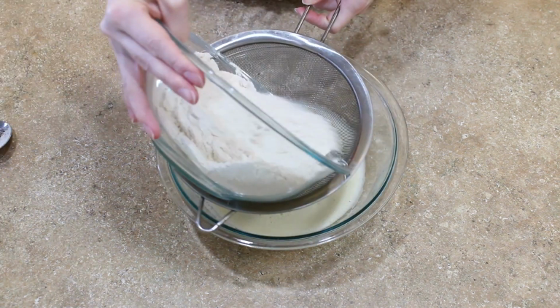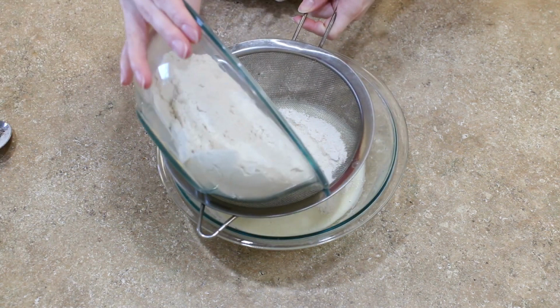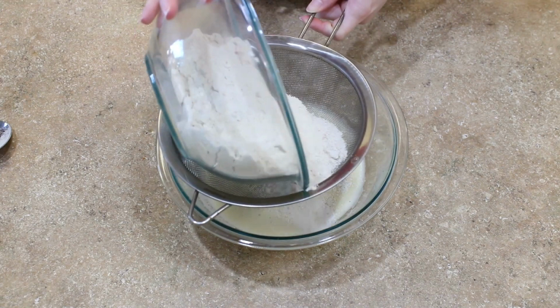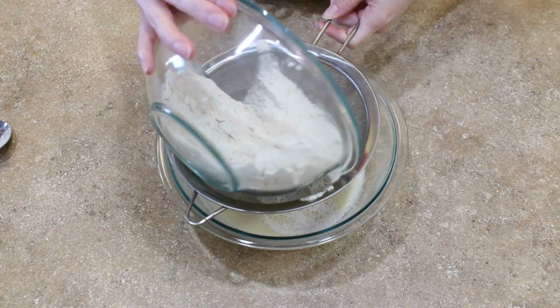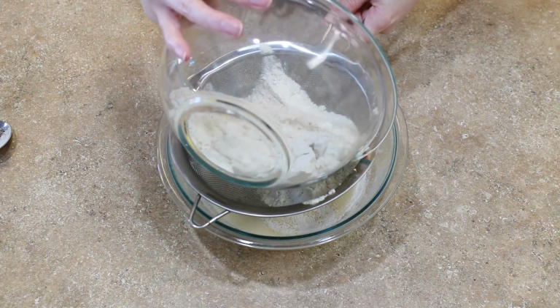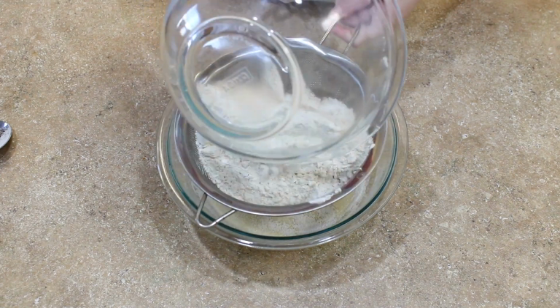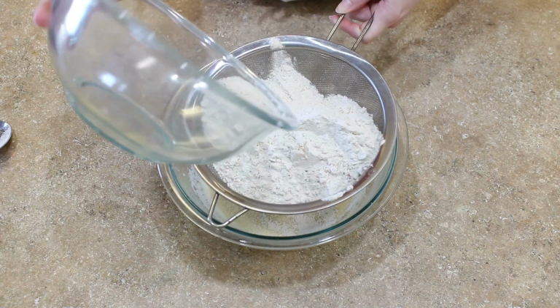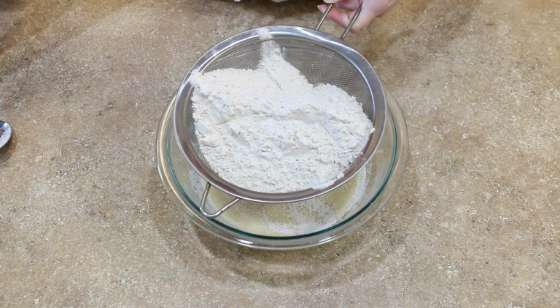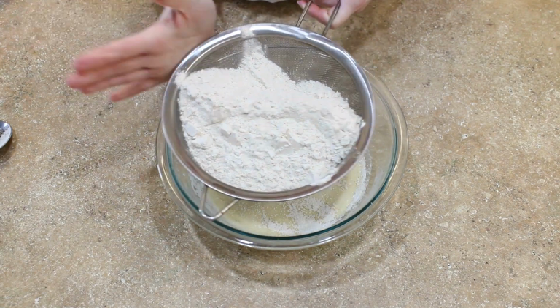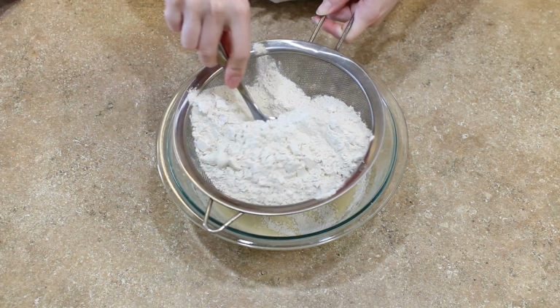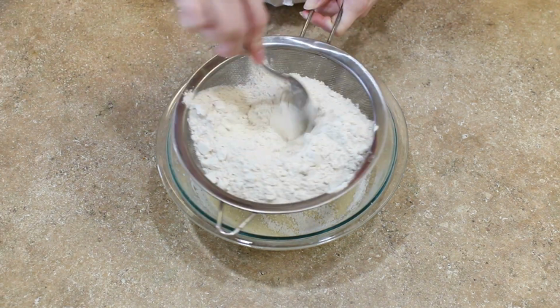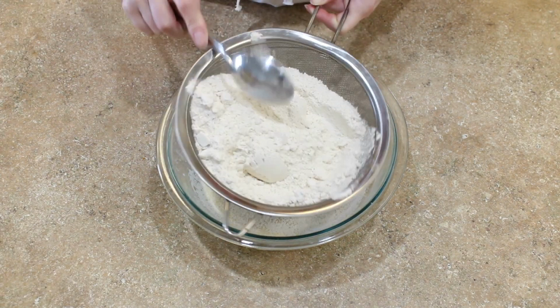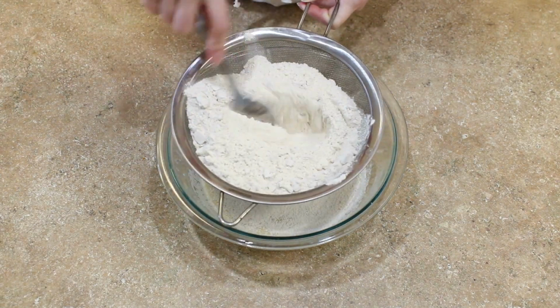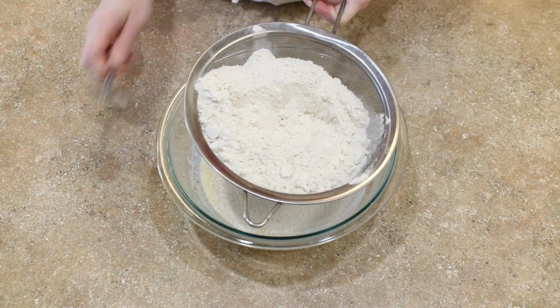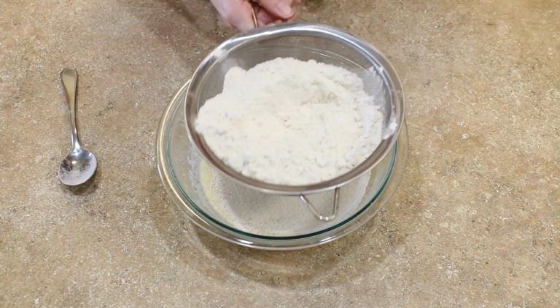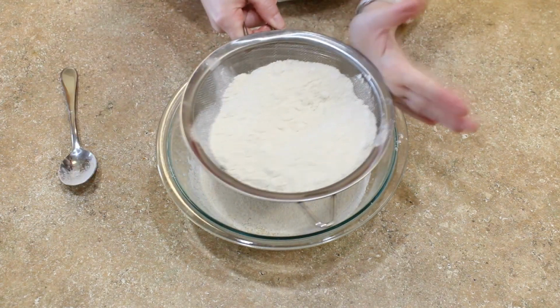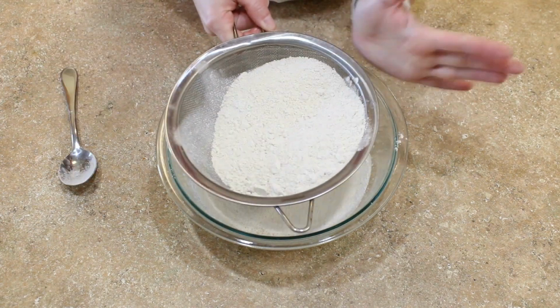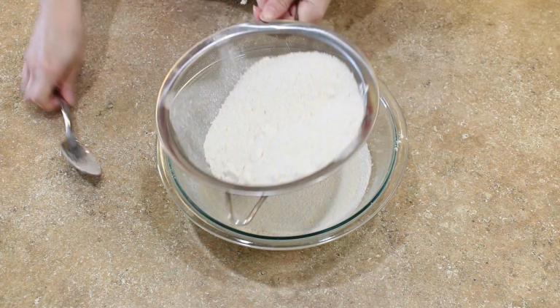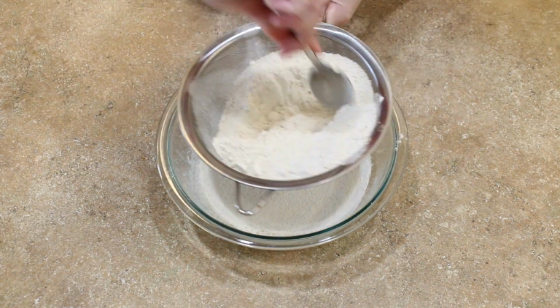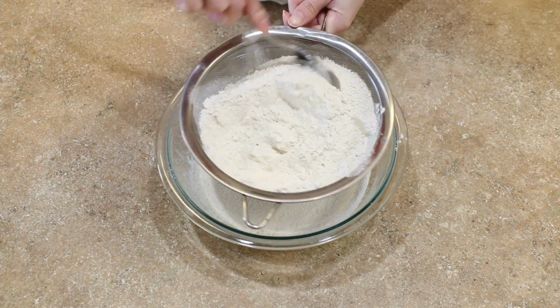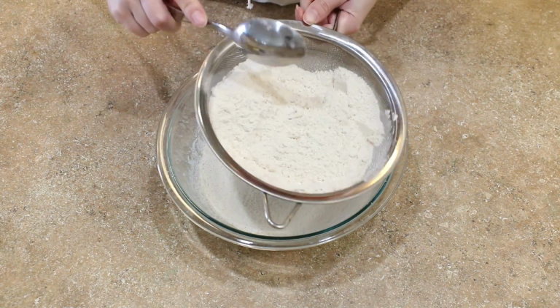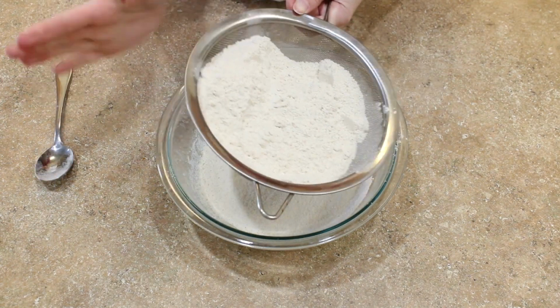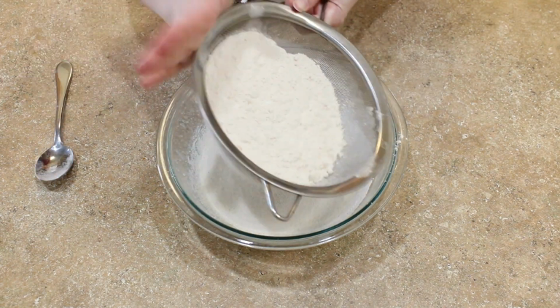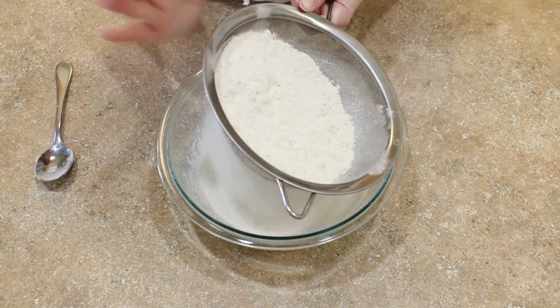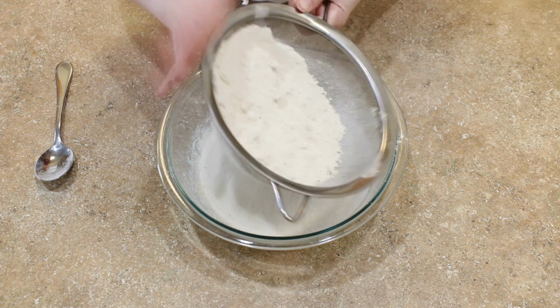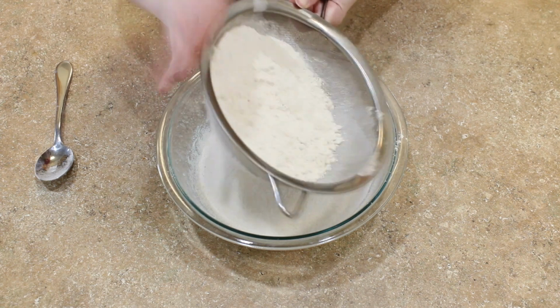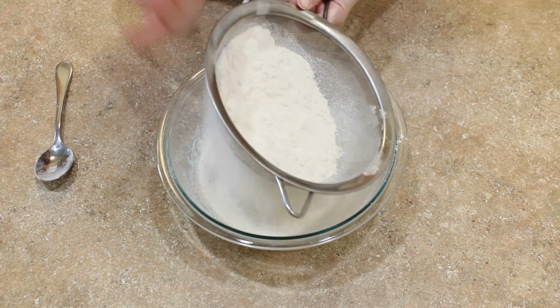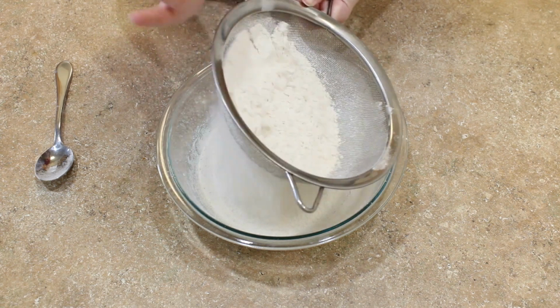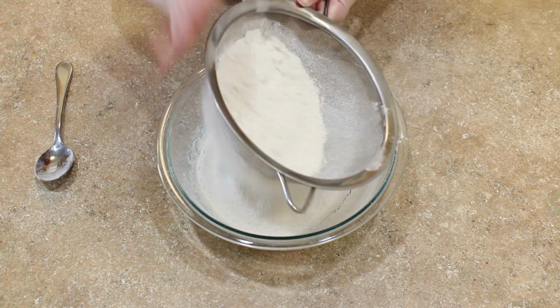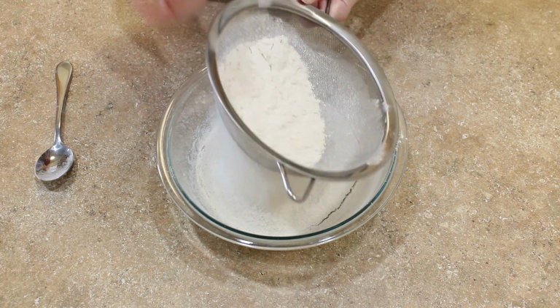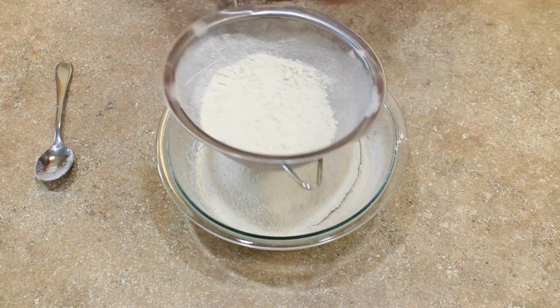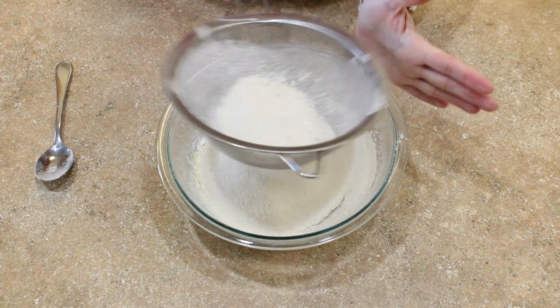Add your dry ingredients to your wet ingredients. I like to sift mine in to eliminate any clumps that might be in the dry ingredients. You'll find the recipes used in this video in the description box below.